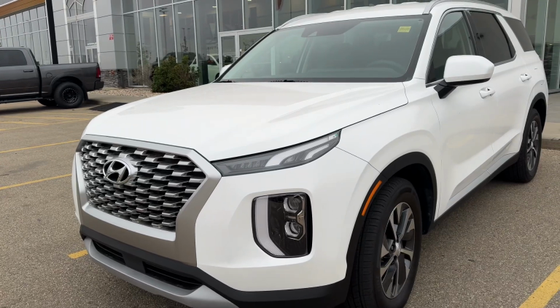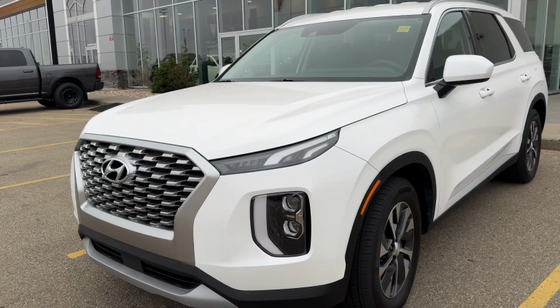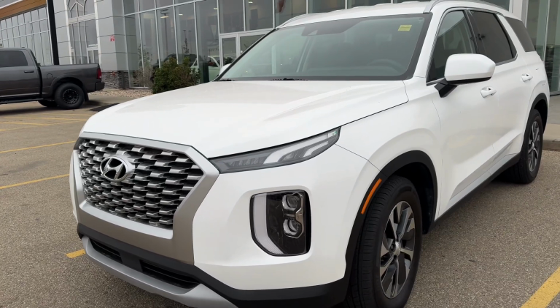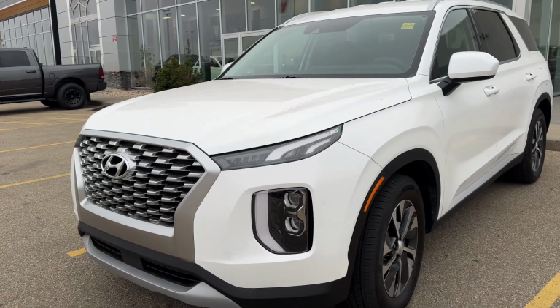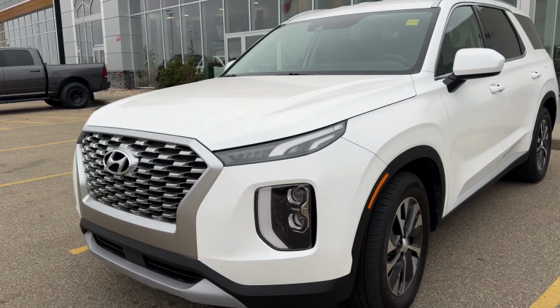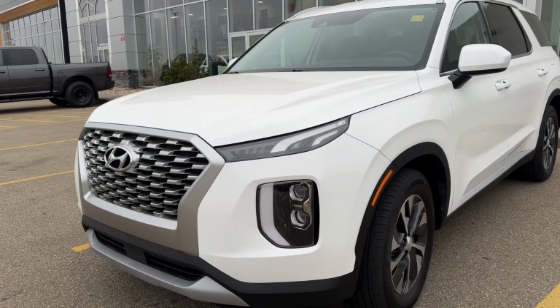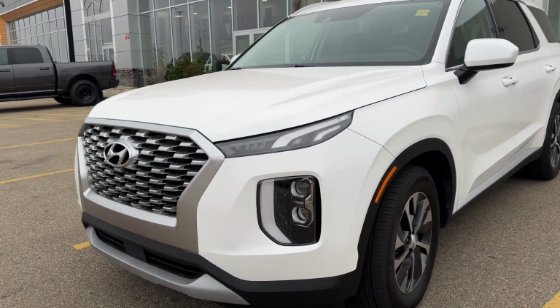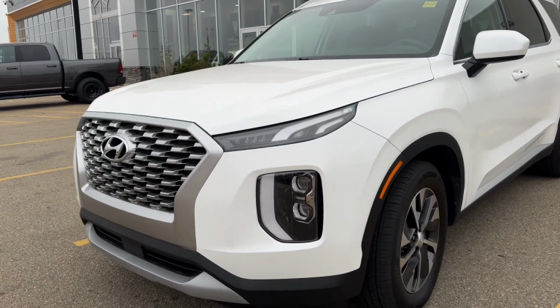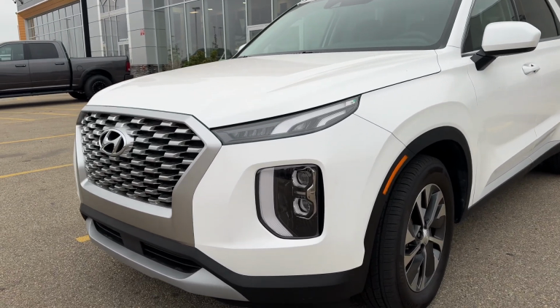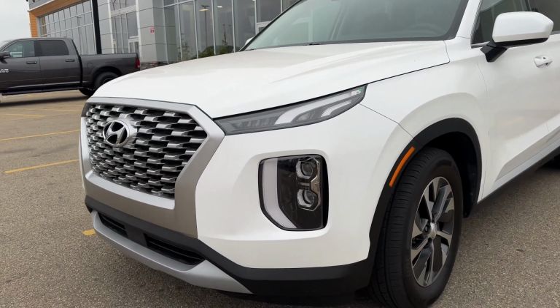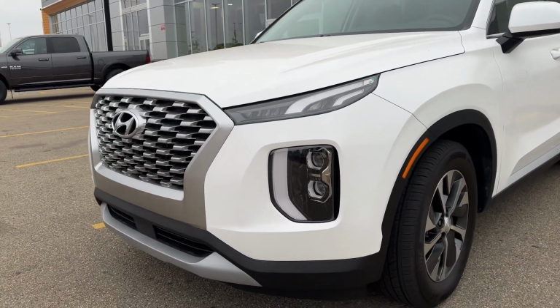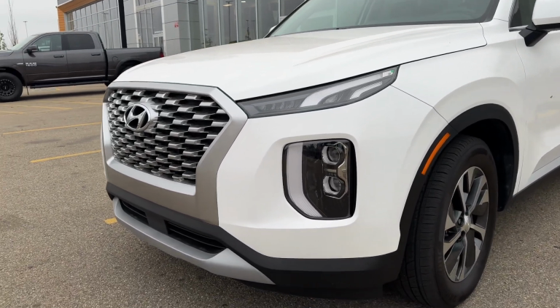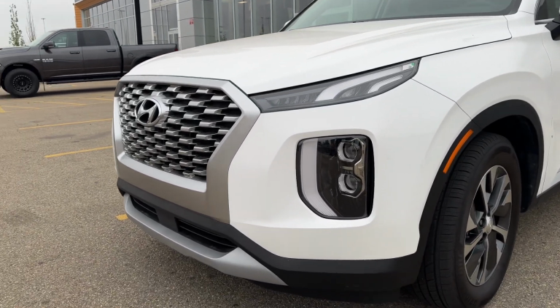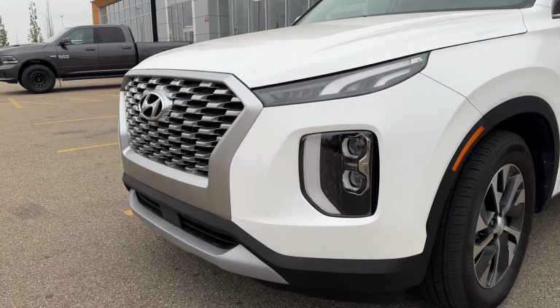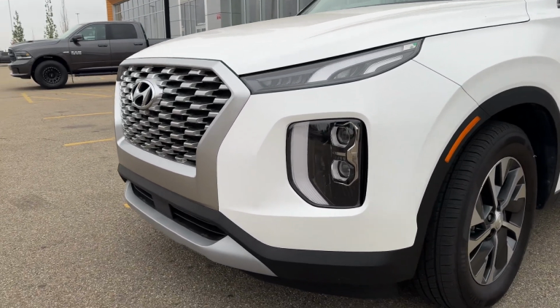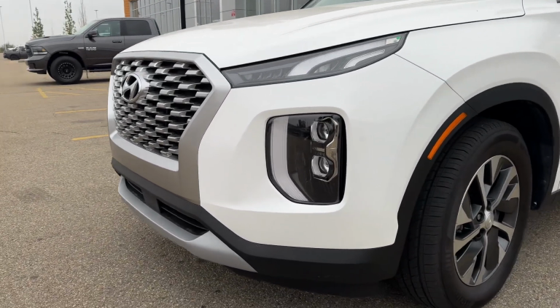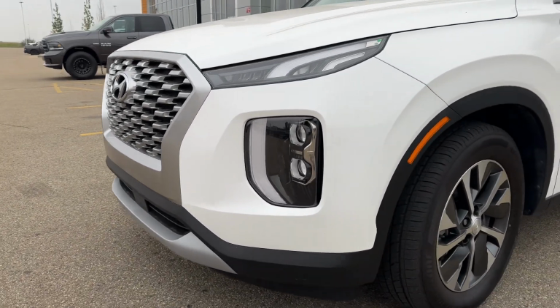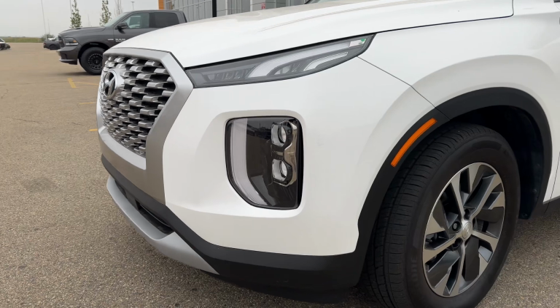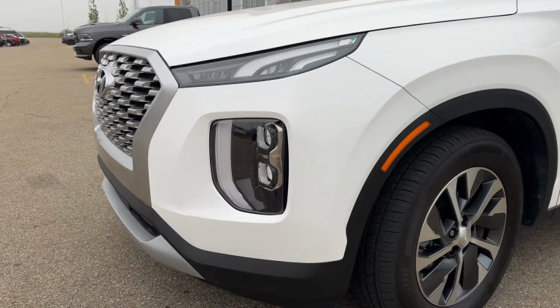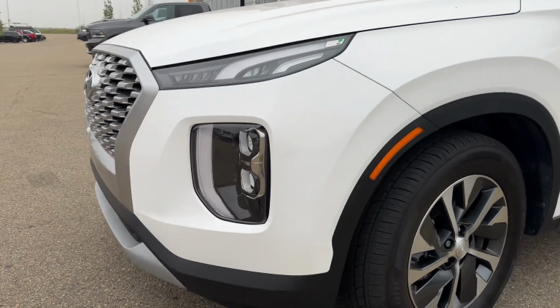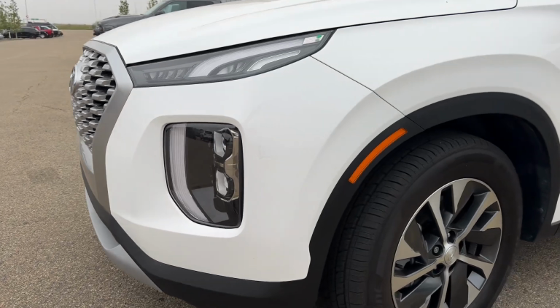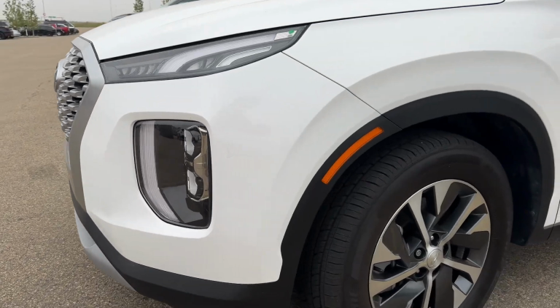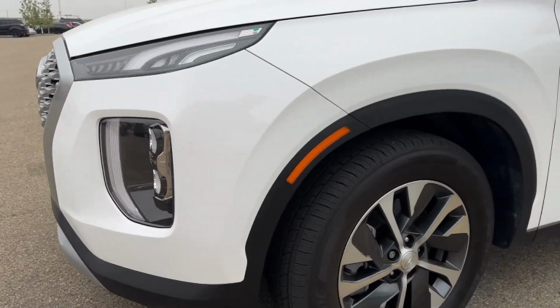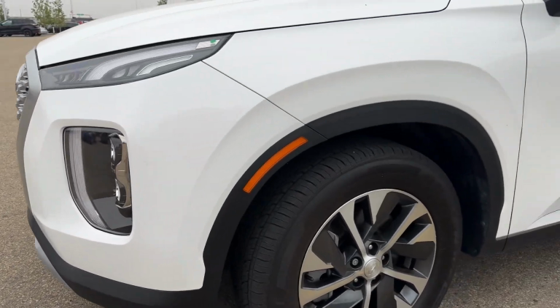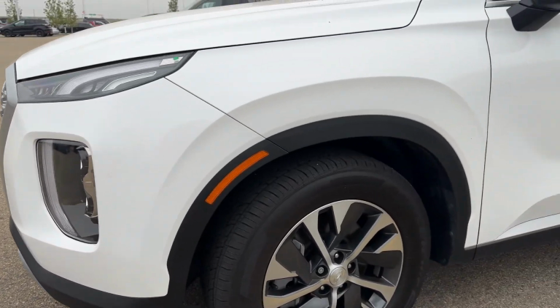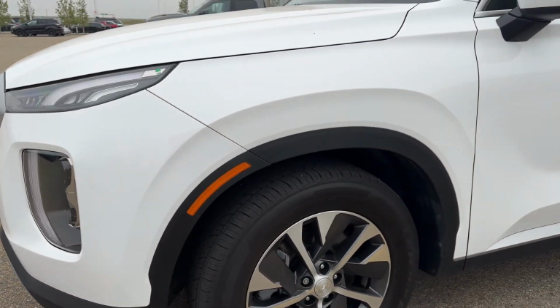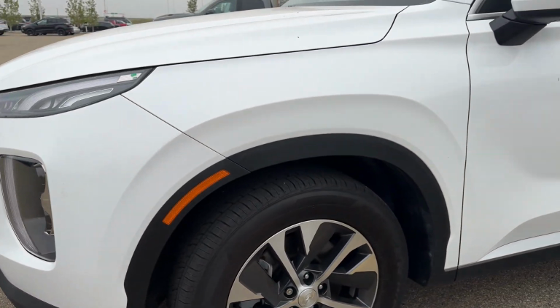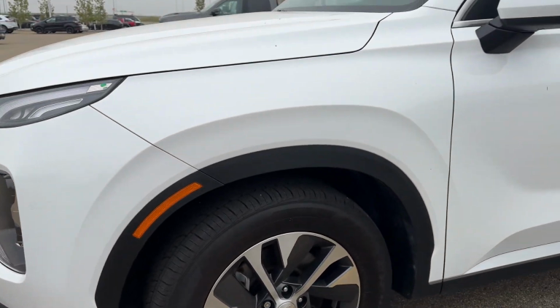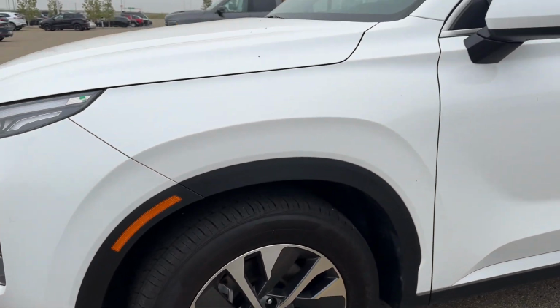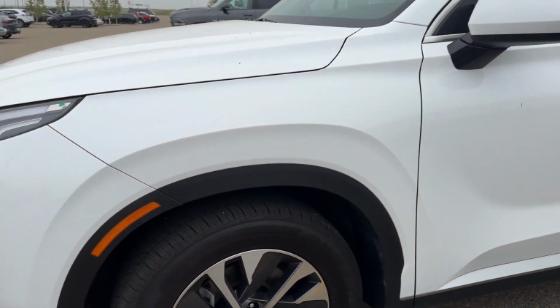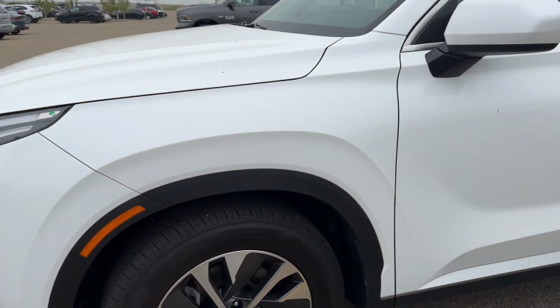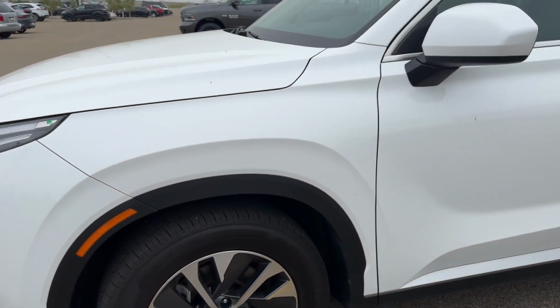Good morning, this is Don here with Sherwood Dodge. I want to show you a quick detailed video of the Palisades so you can see everything we're looking at.